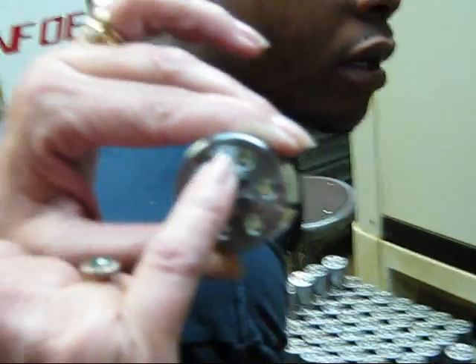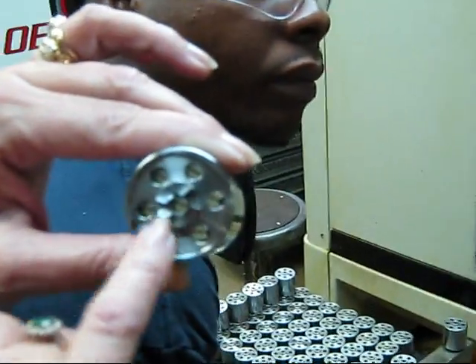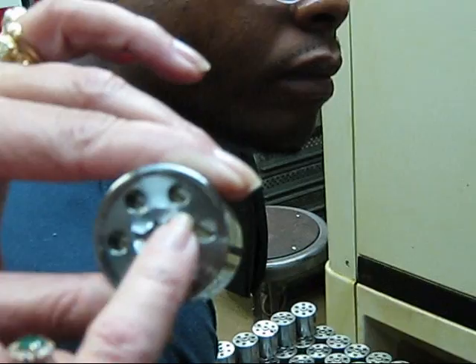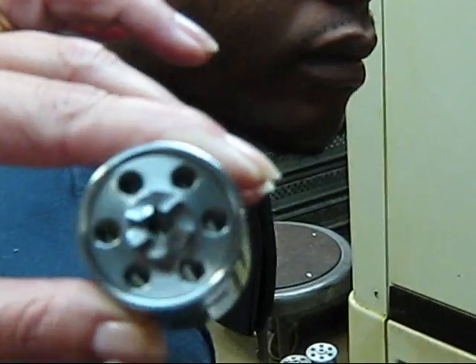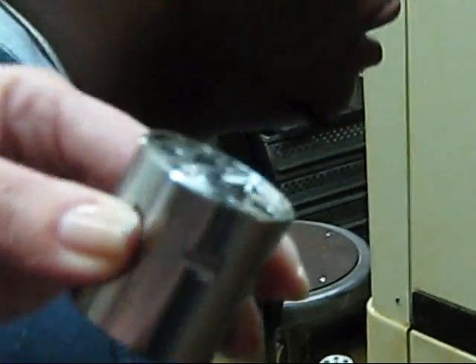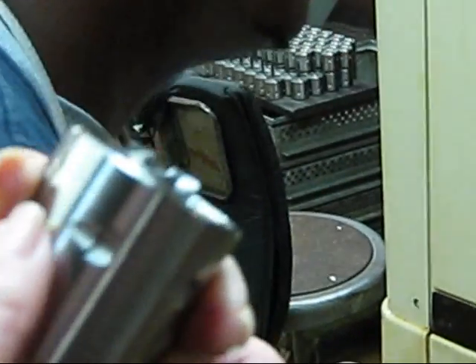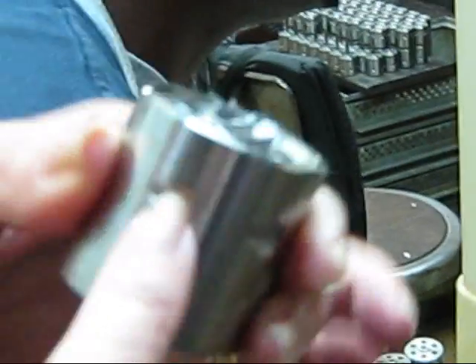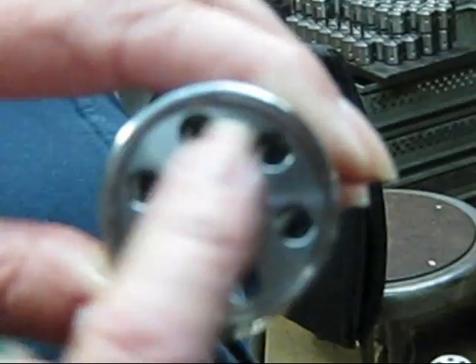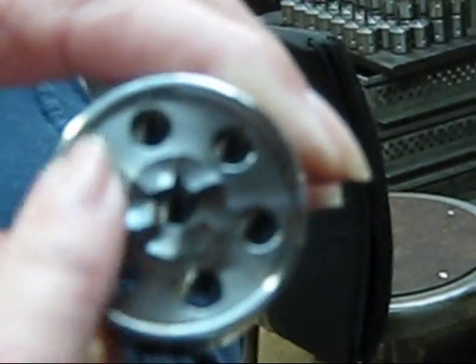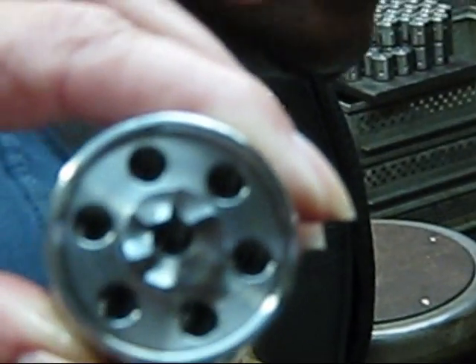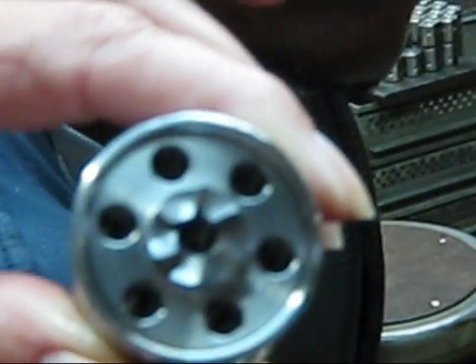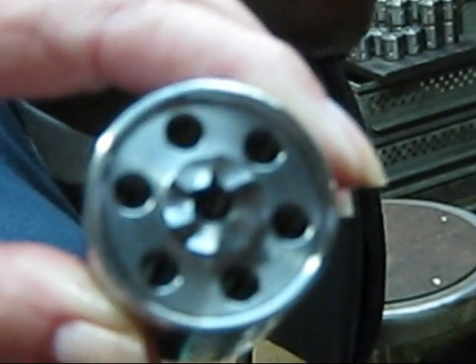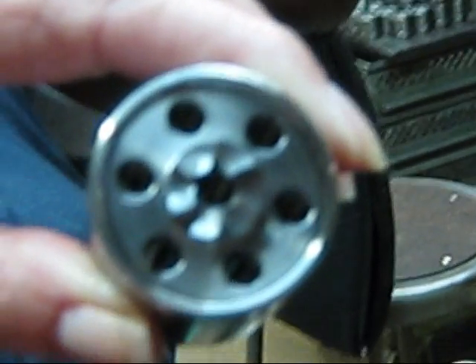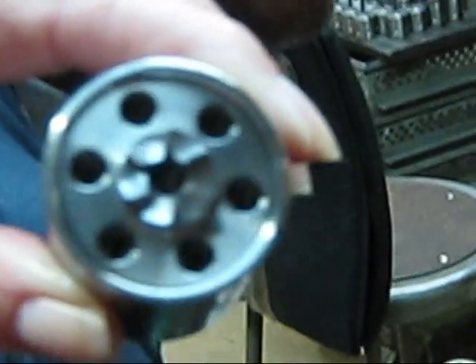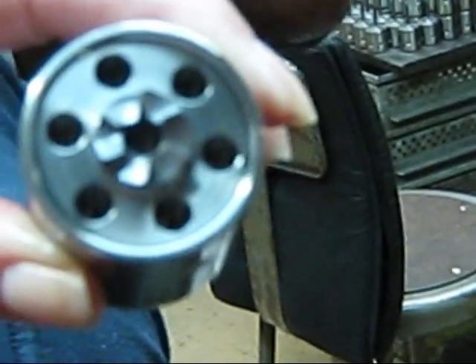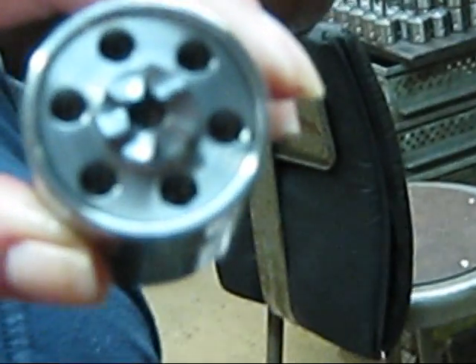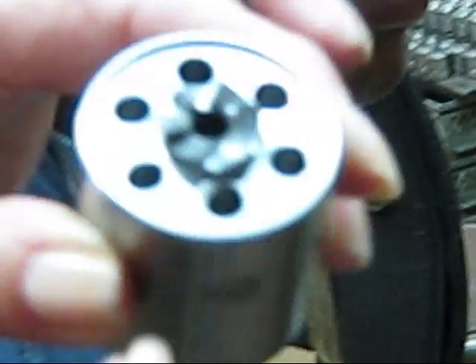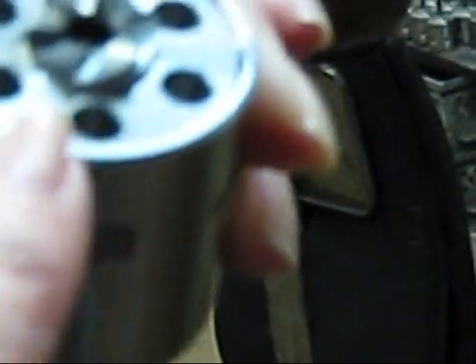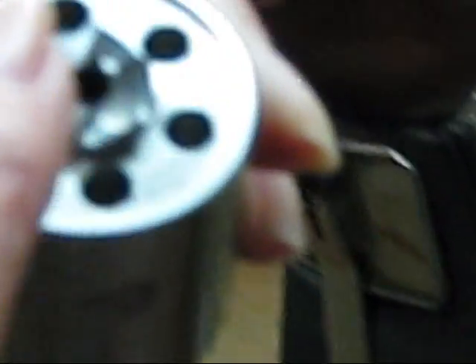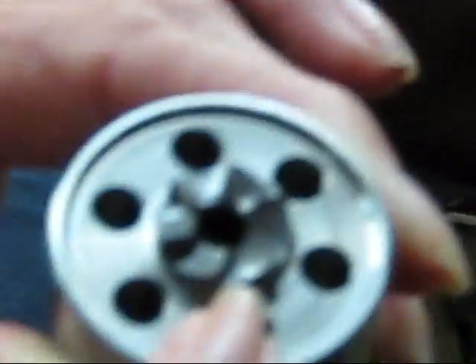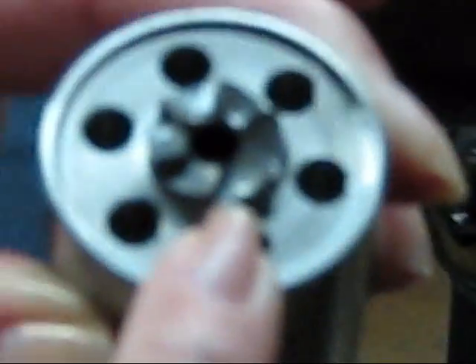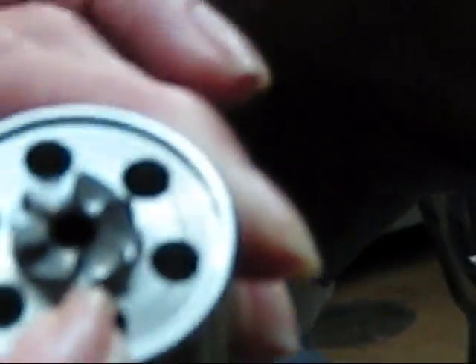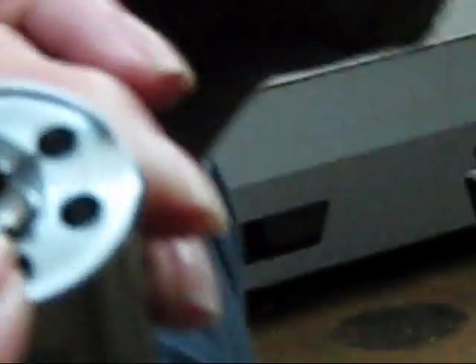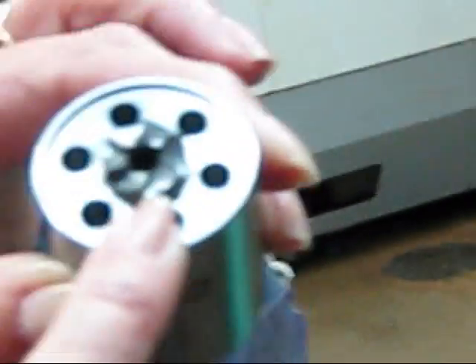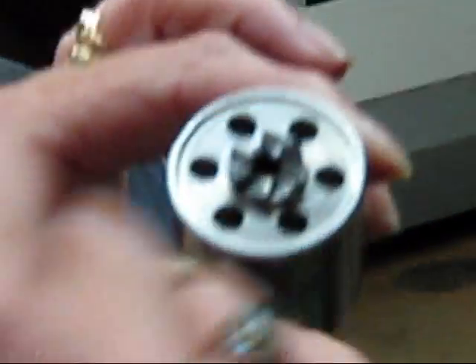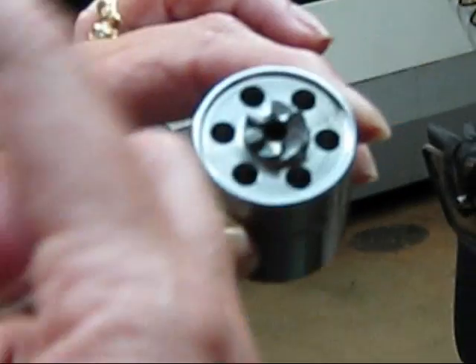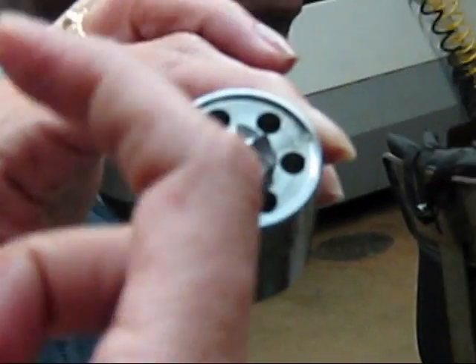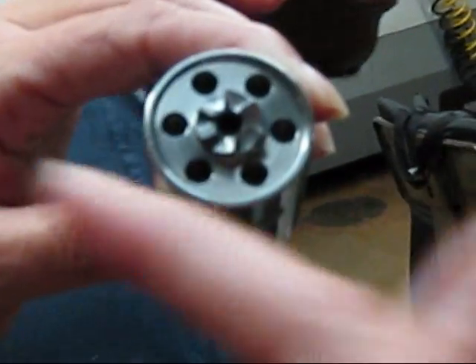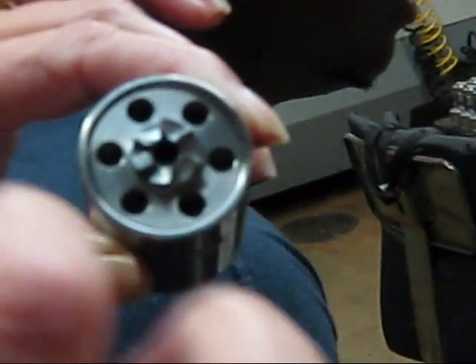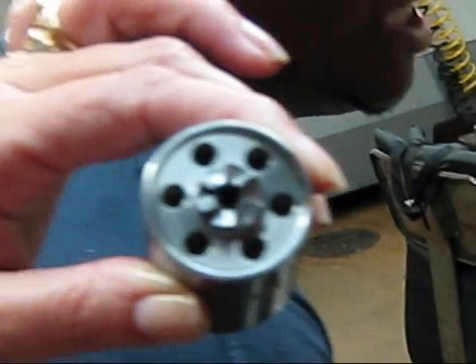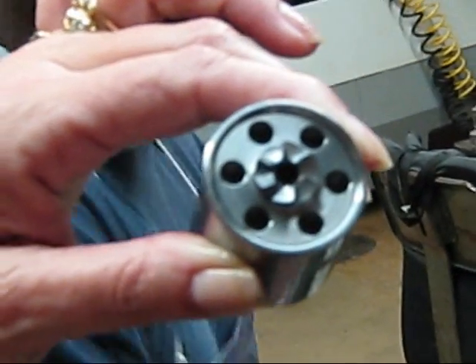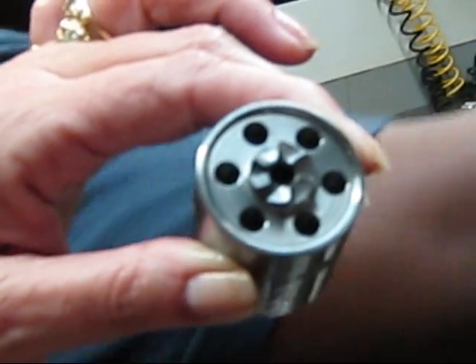Here we have the cylinder bolt closed and we have the ratcheting gear. And then what he does is he tests it in a gun - each one gets tested for the alignment and the lockup. And you can do it now.